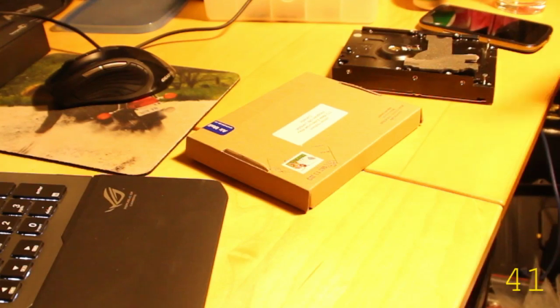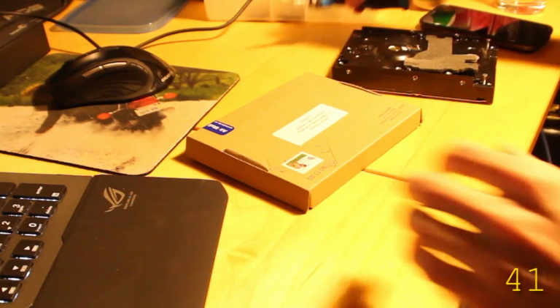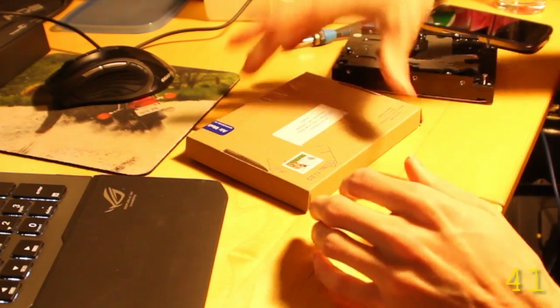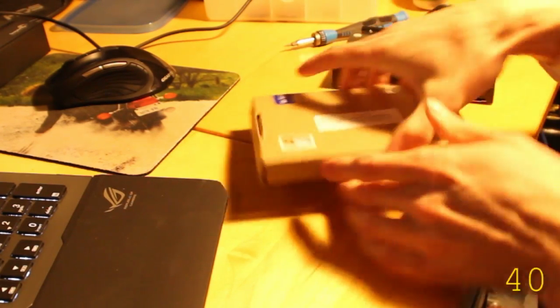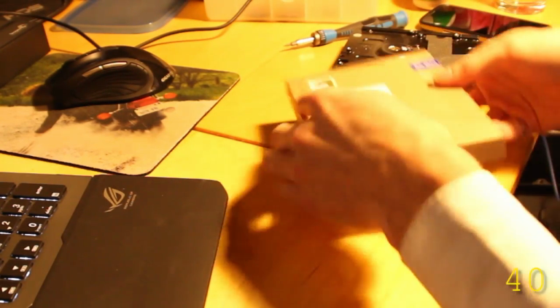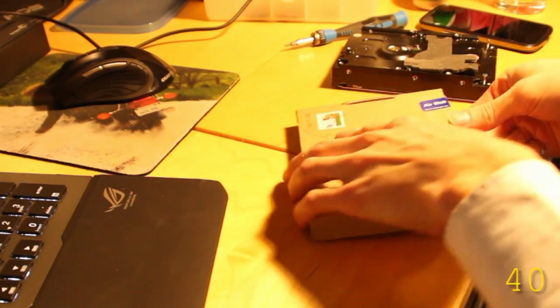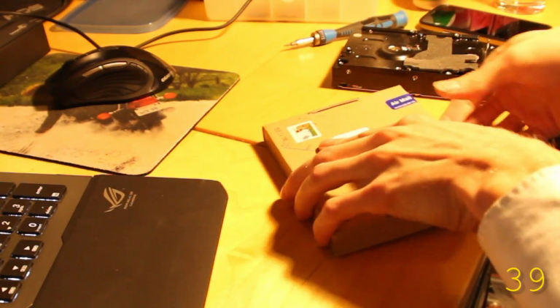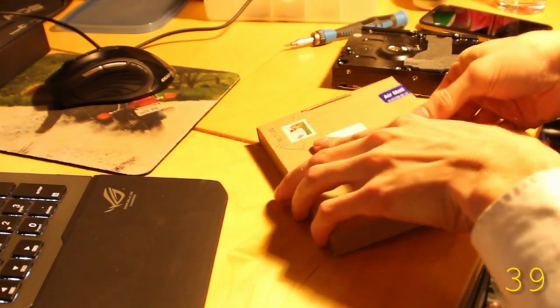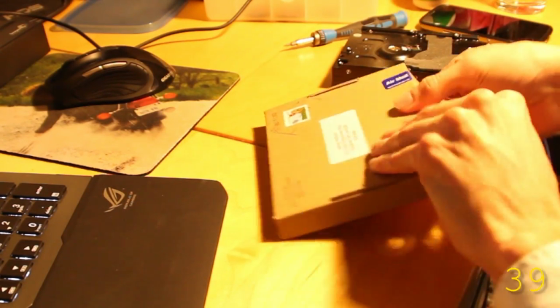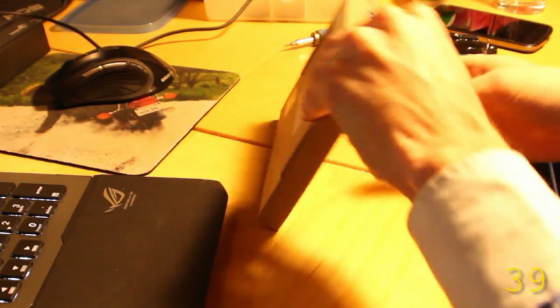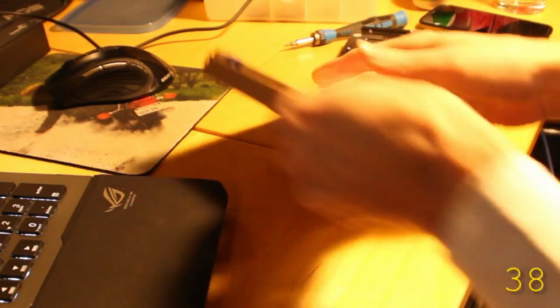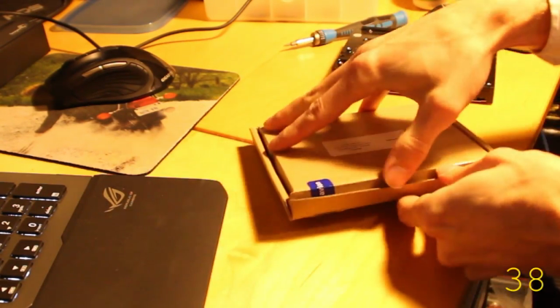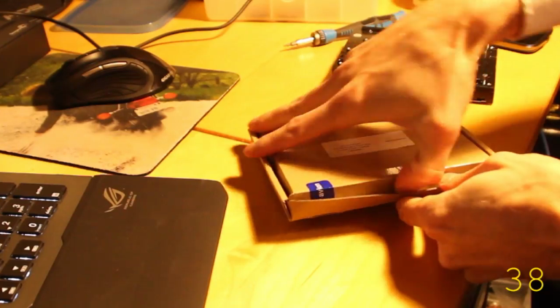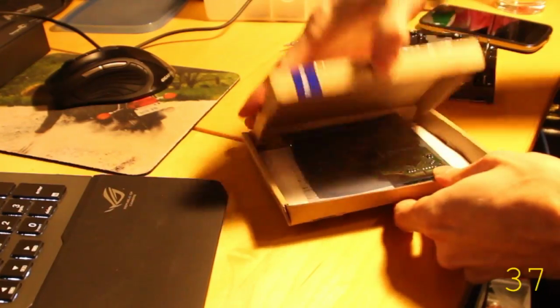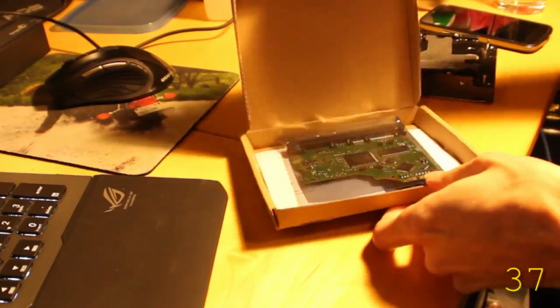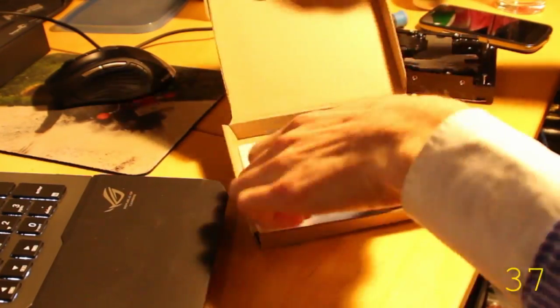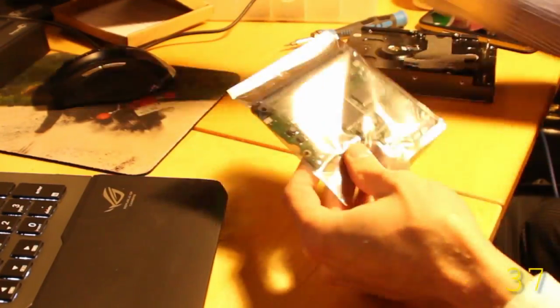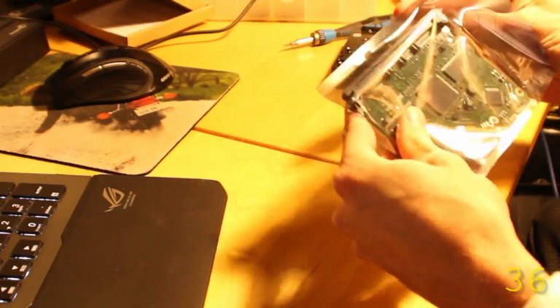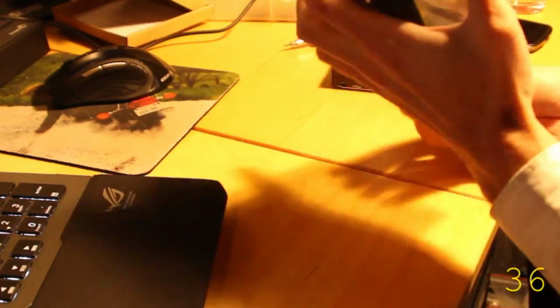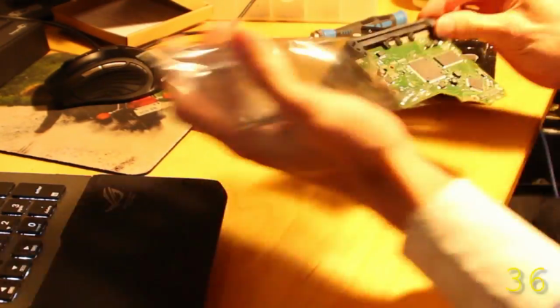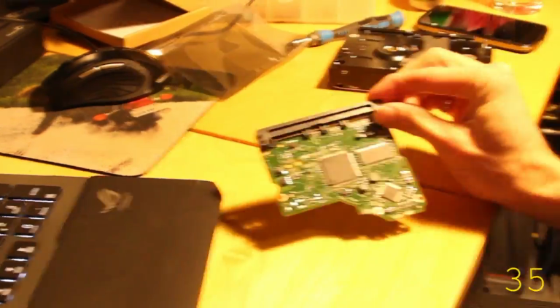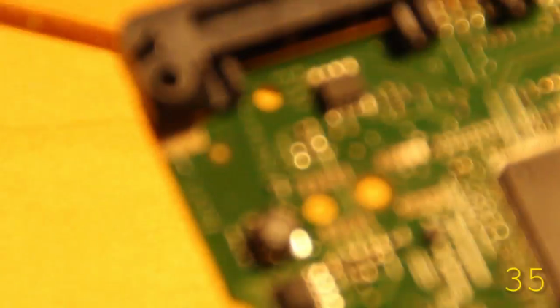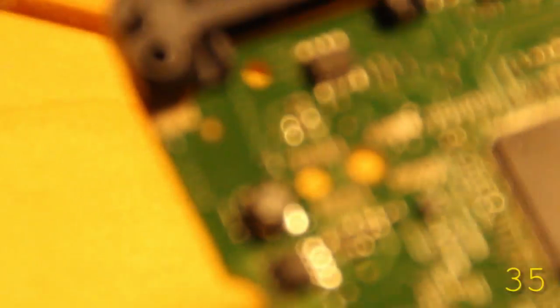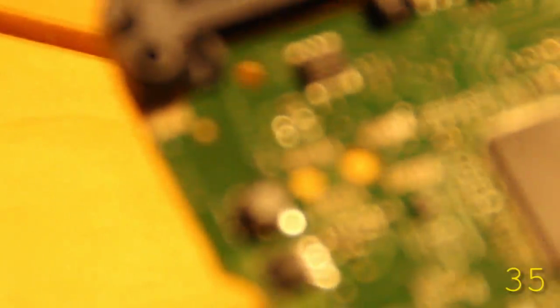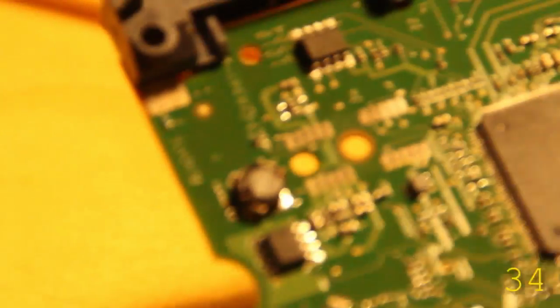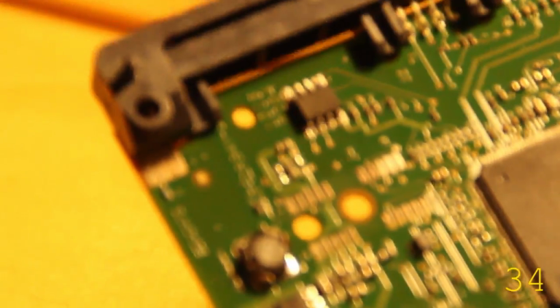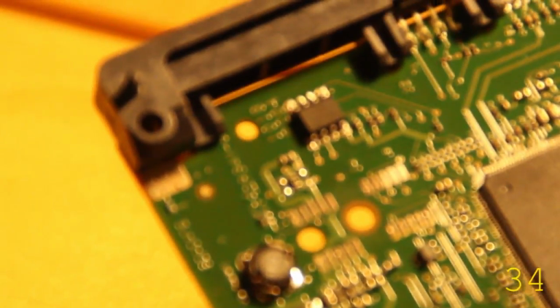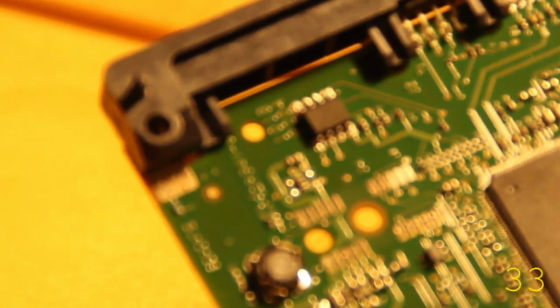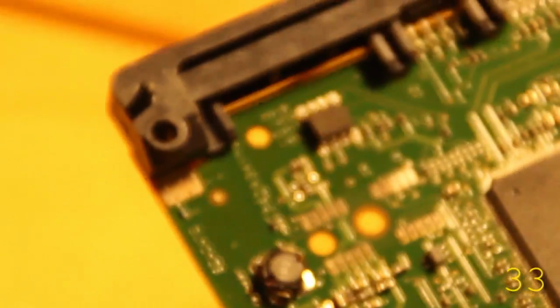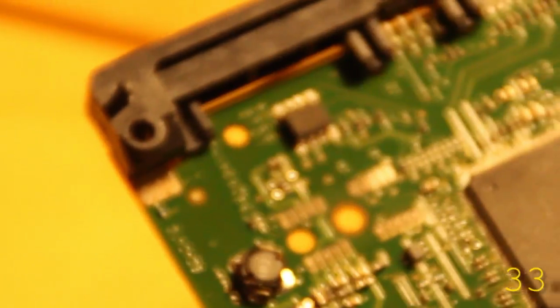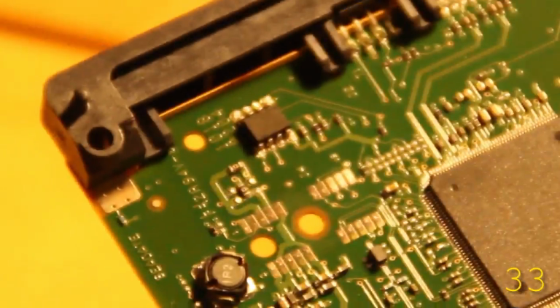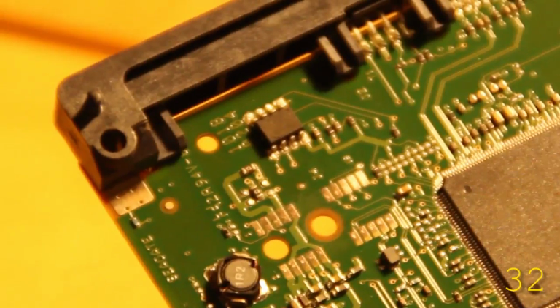Alright, so I got my replacement hard drive PCB in the mail. And that's the BIOS chip they replaced.